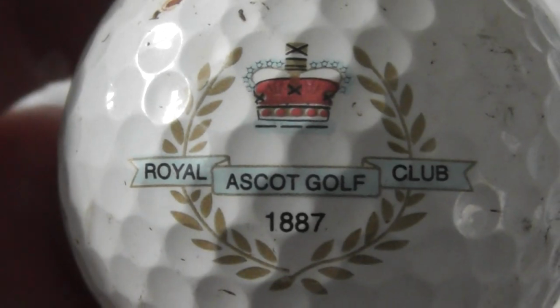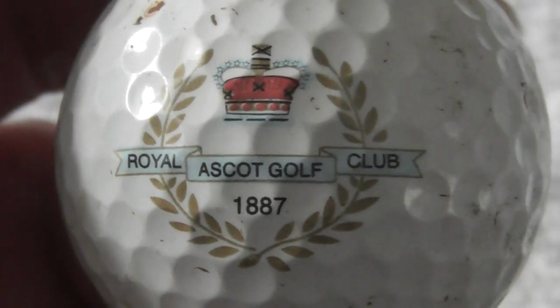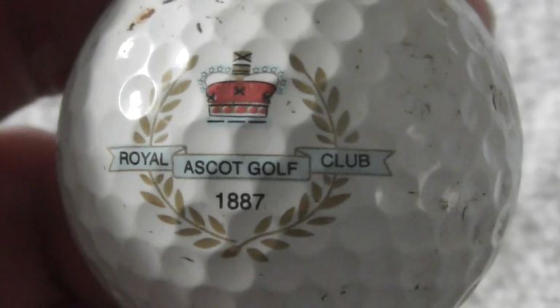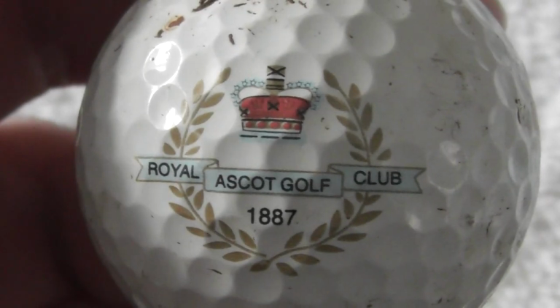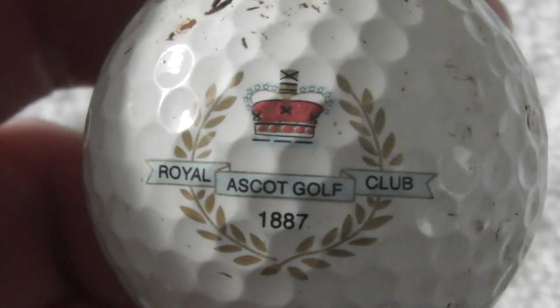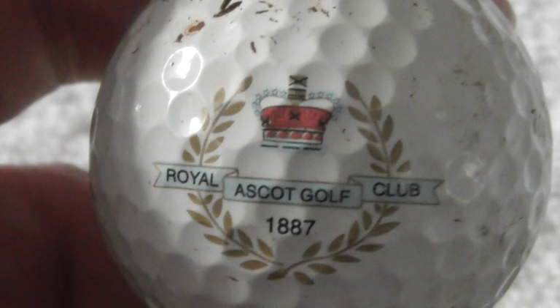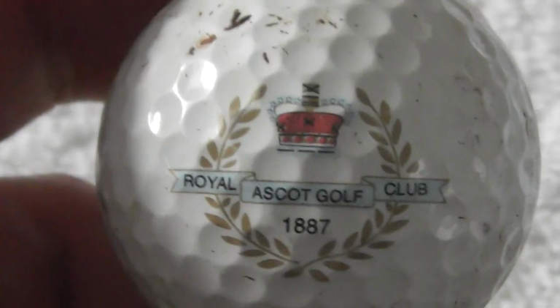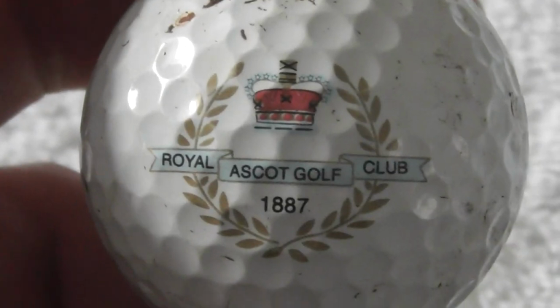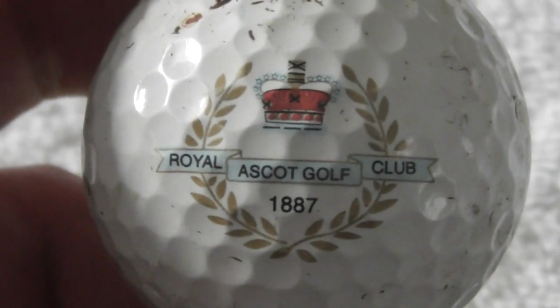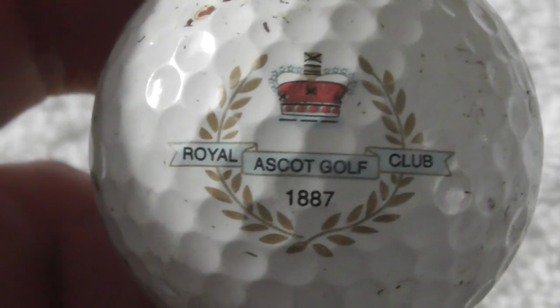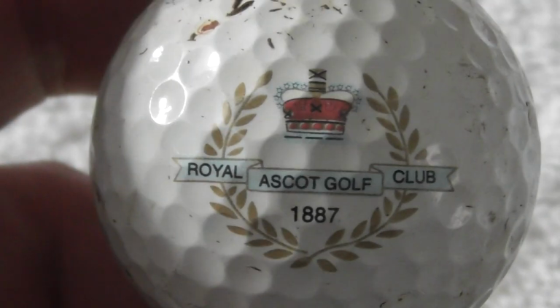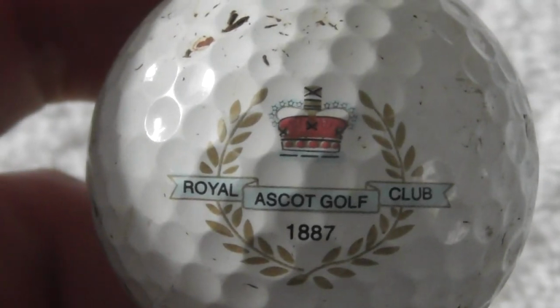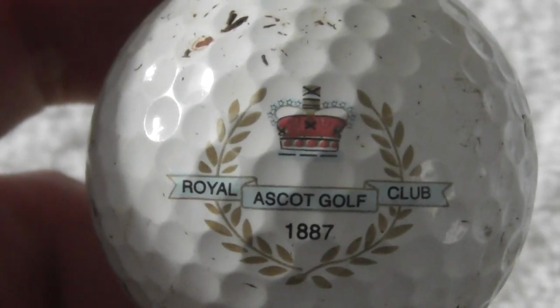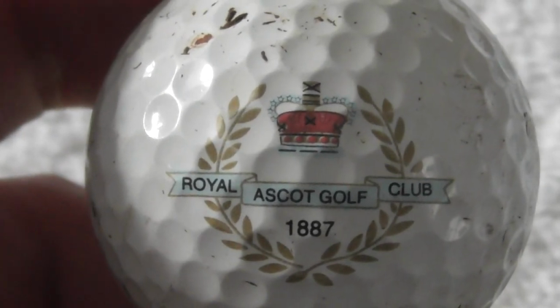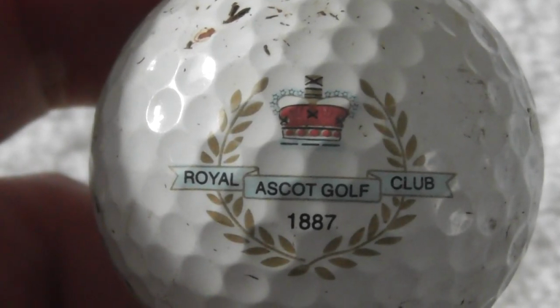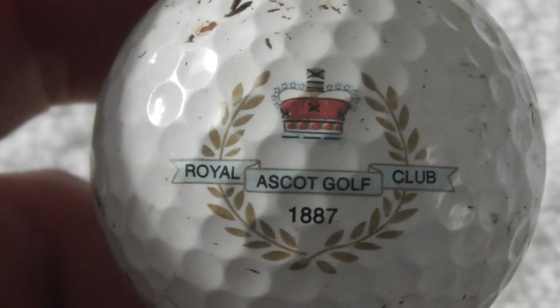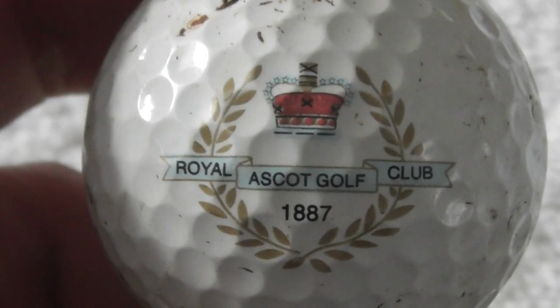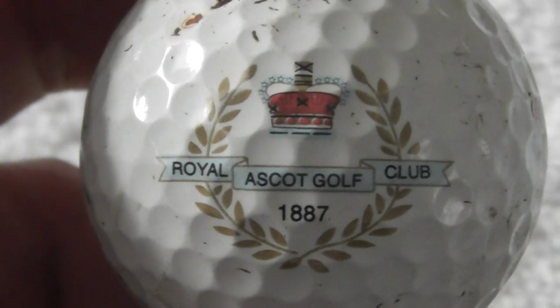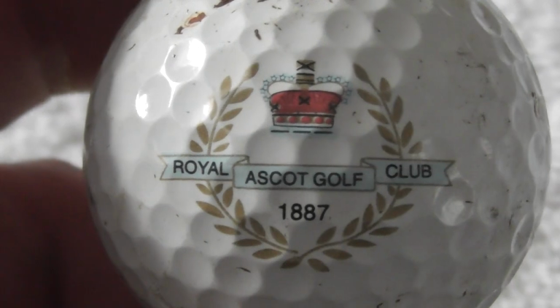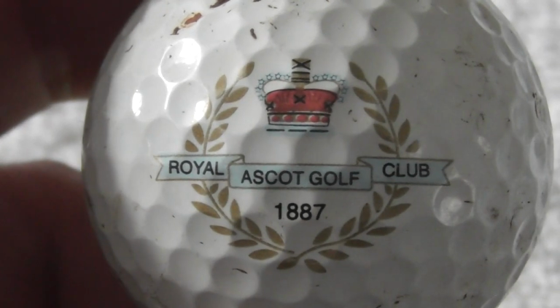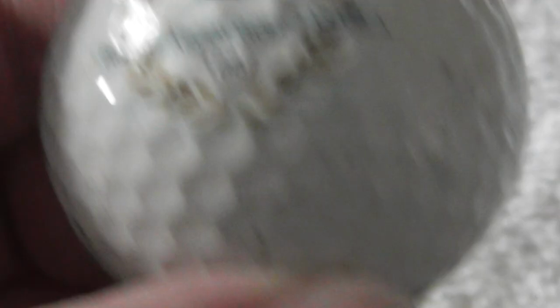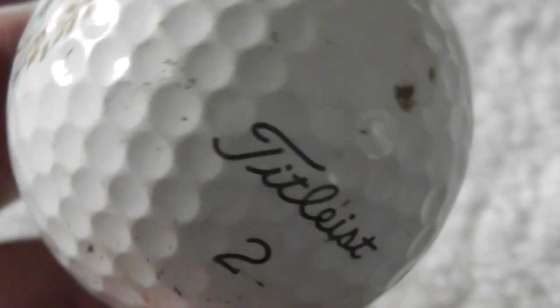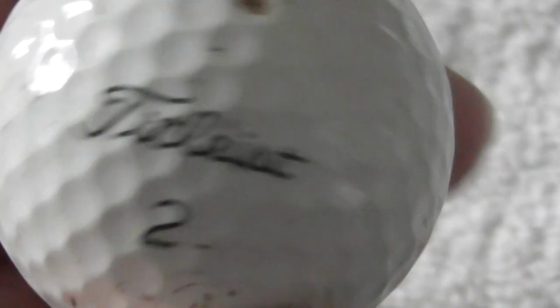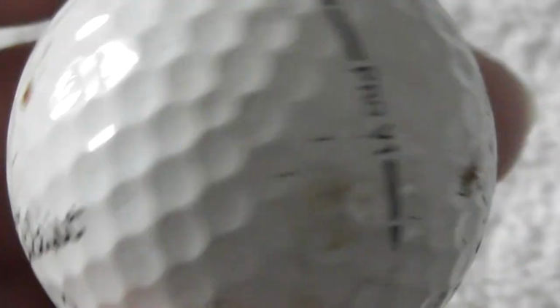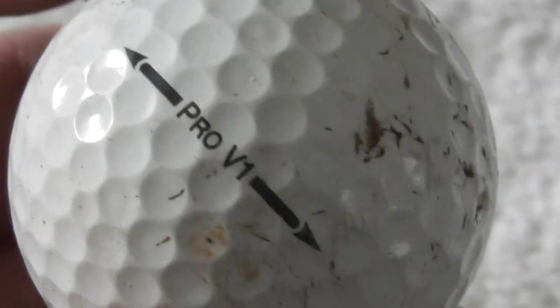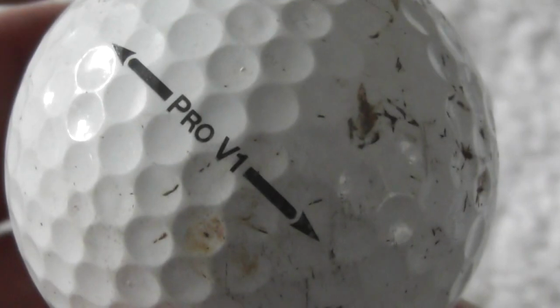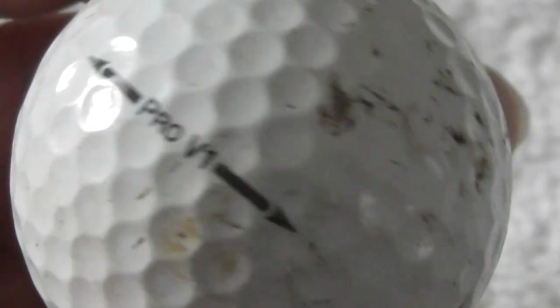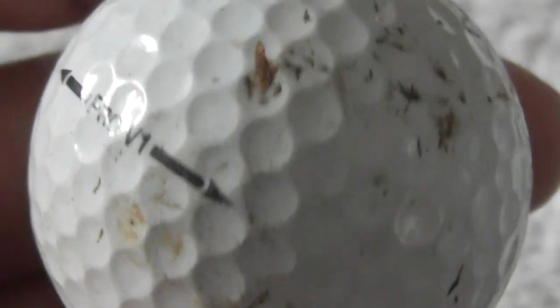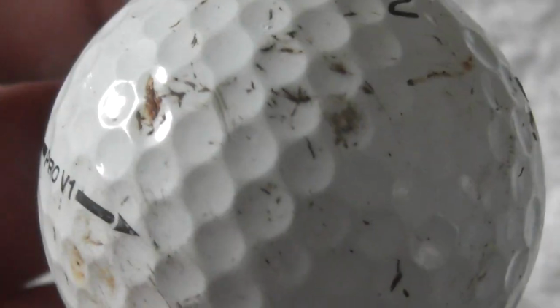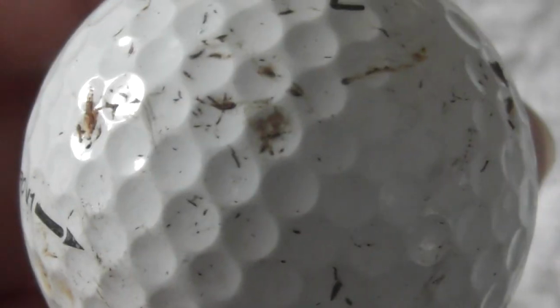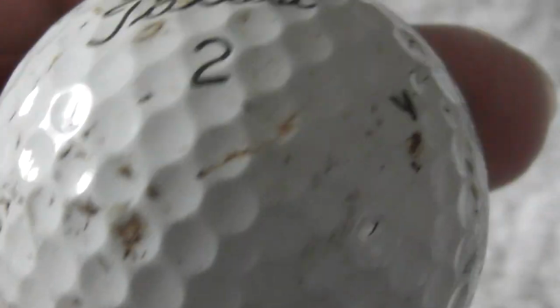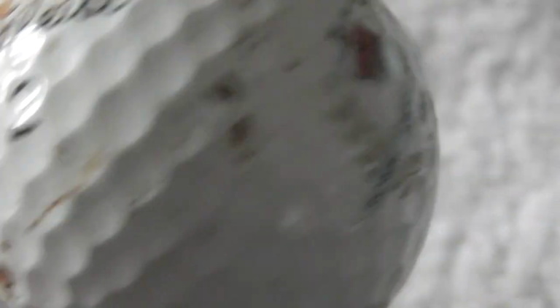Royal Ascot Golf Club, 1887 — that's definitely in England. That's where they do horse racing as well. Decent enough — a Balata ball, needs a clean.